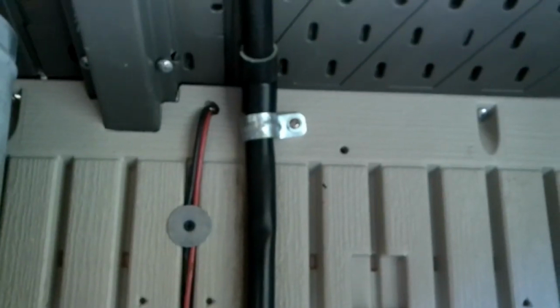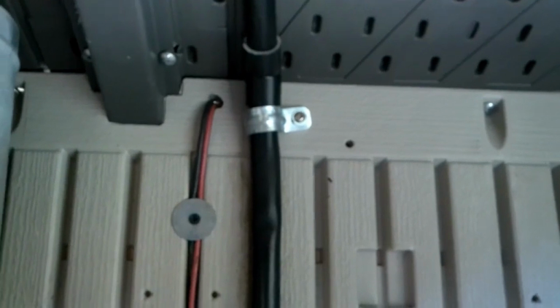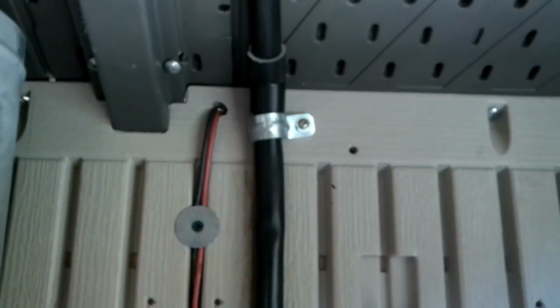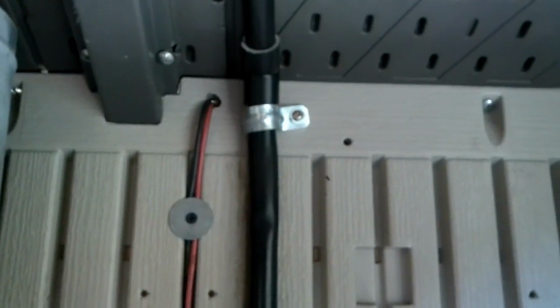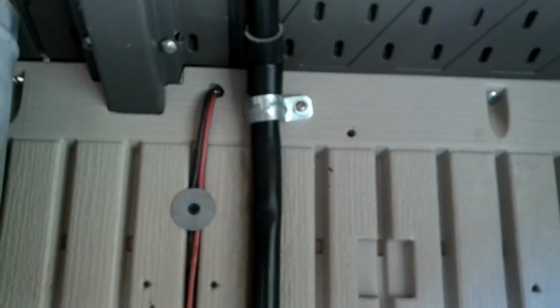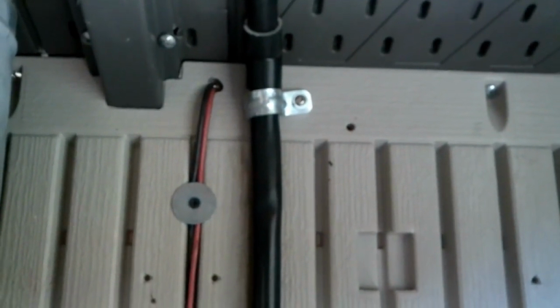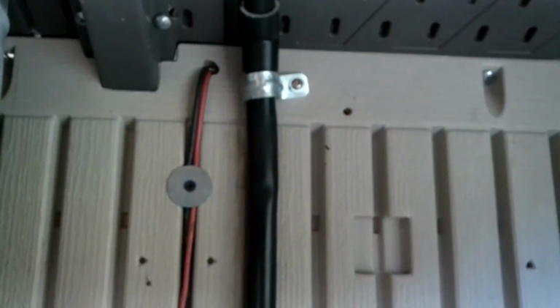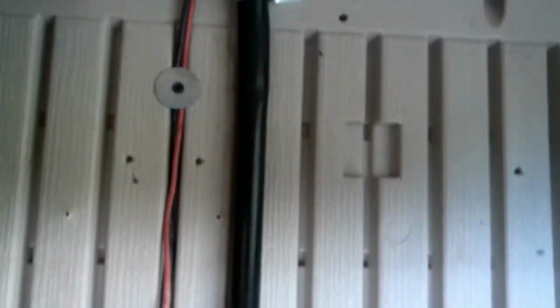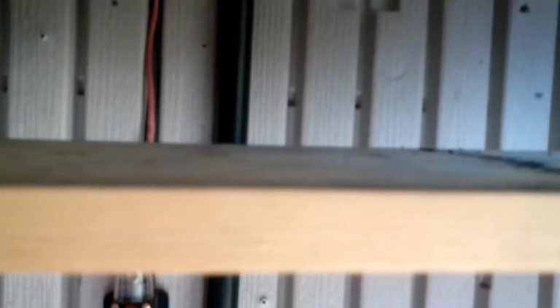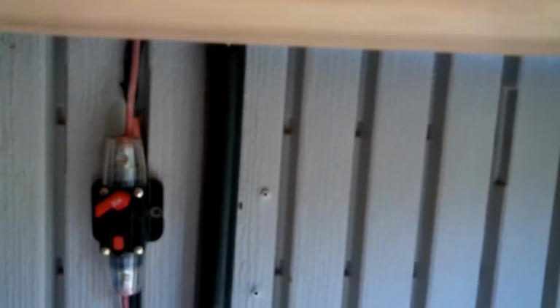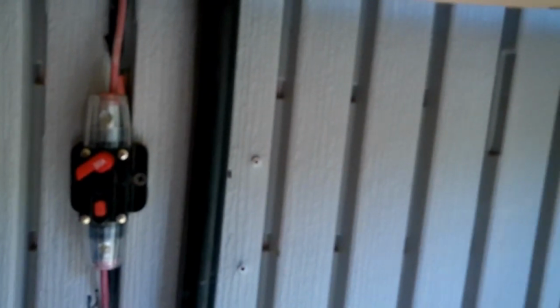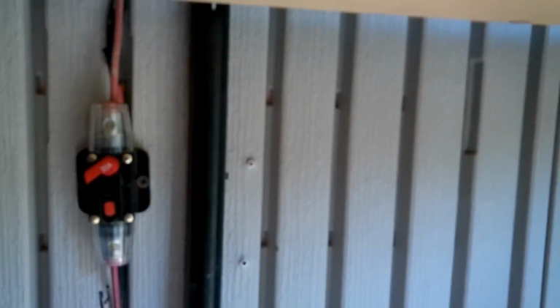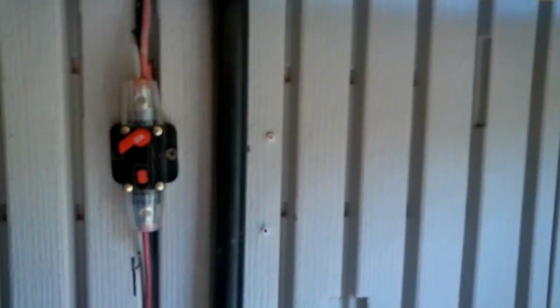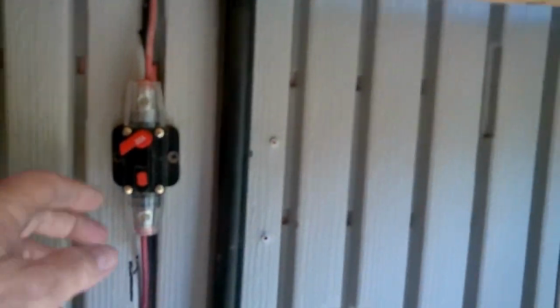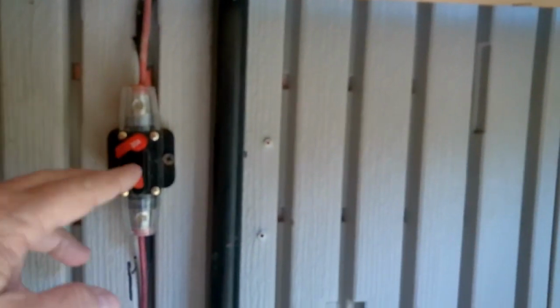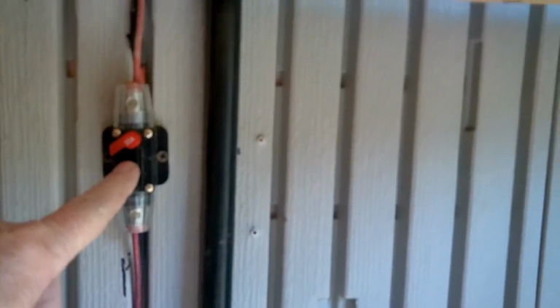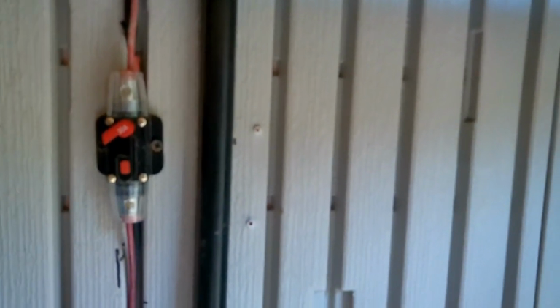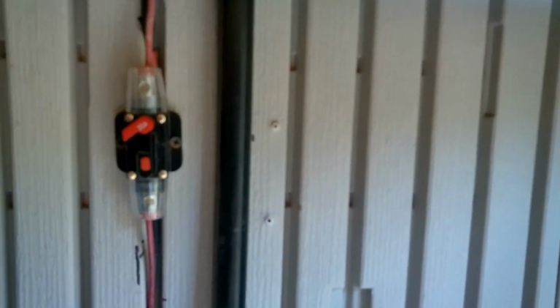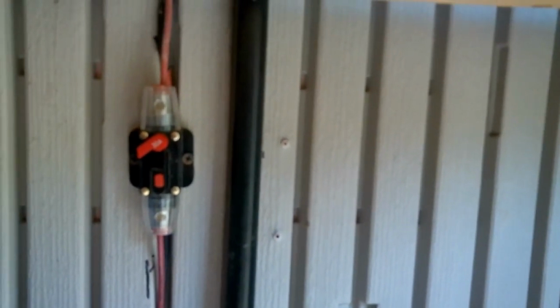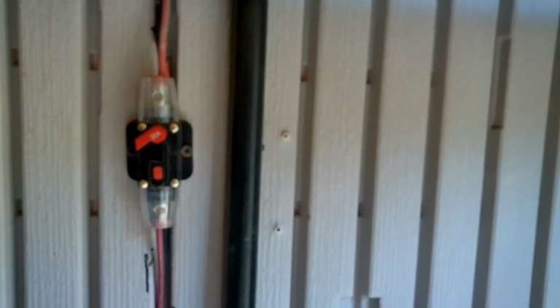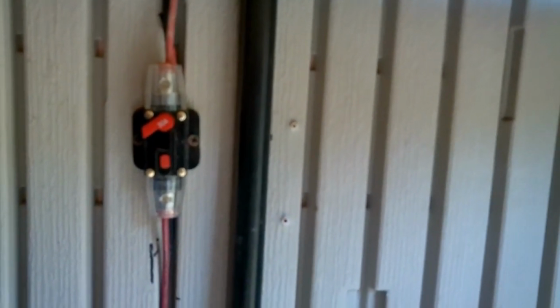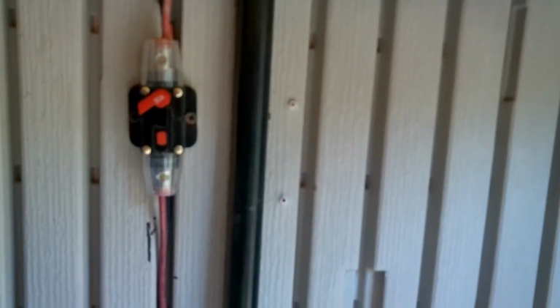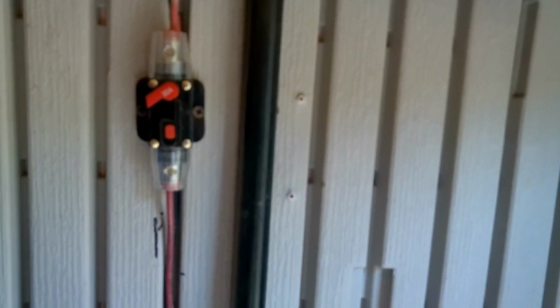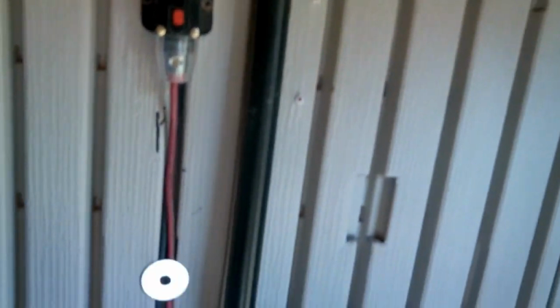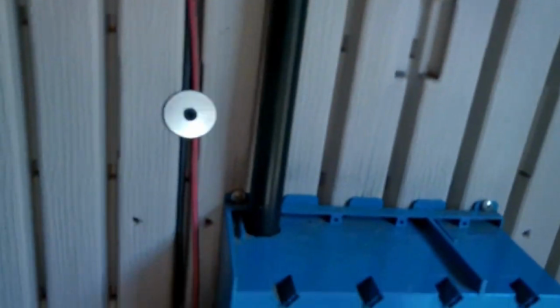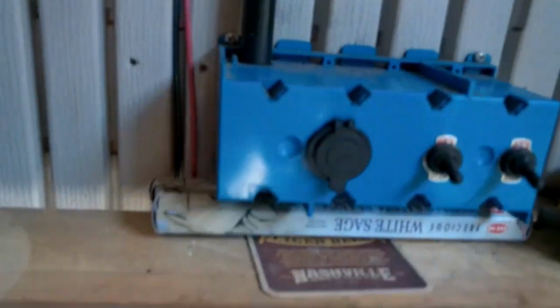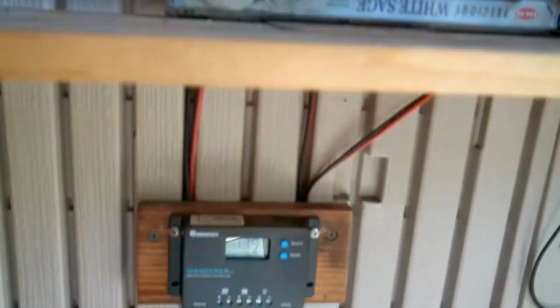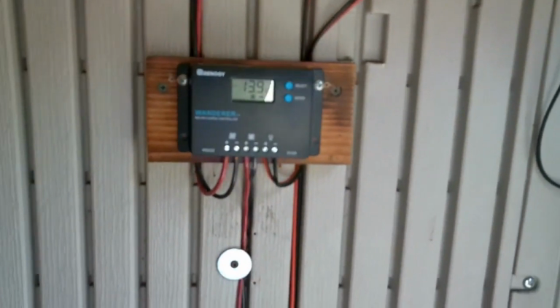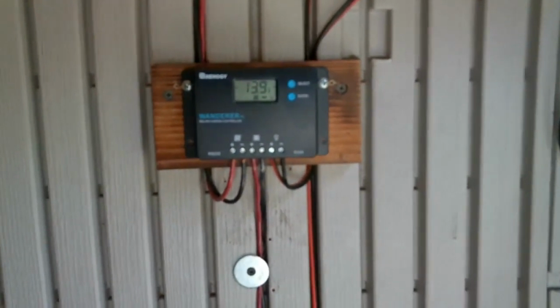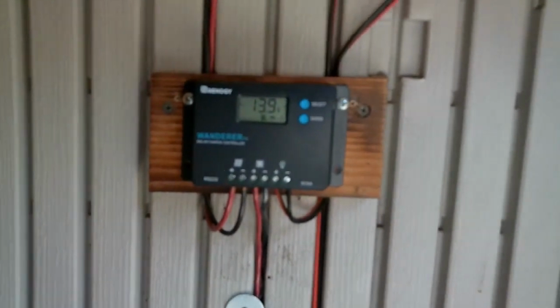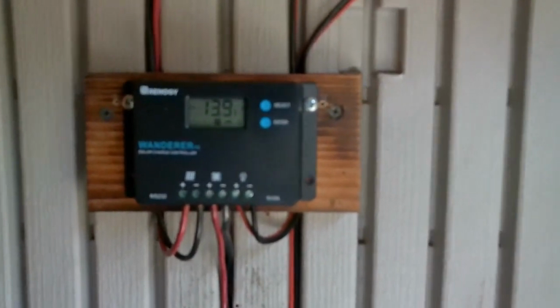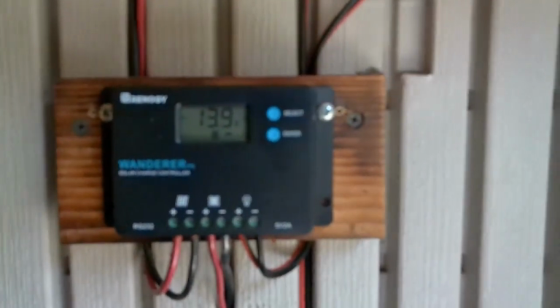There's where the wire runs in from the solar panel. It runs down the wall to this breaker switch where I can turn the panel off if I want, then runs down to the charge controller here.